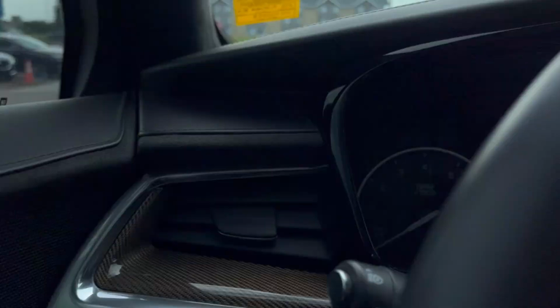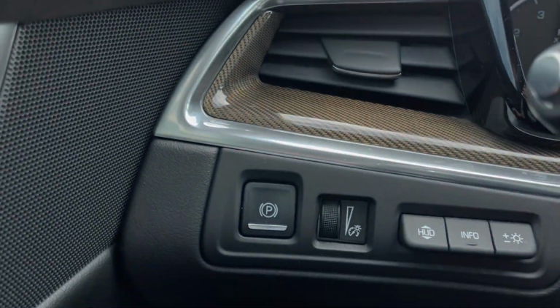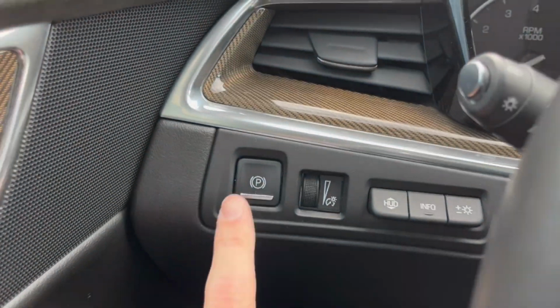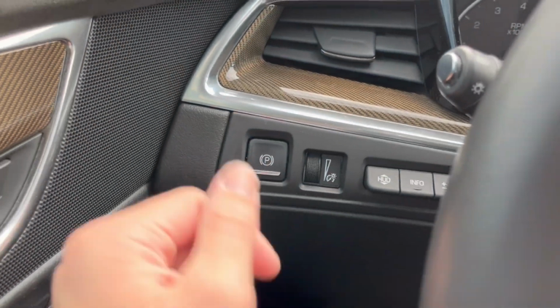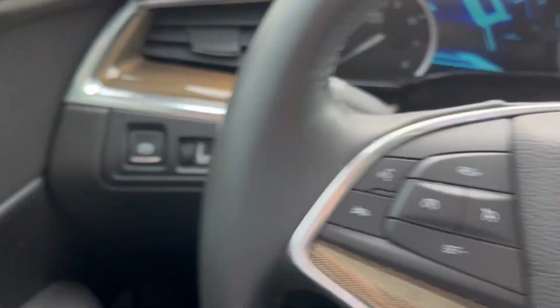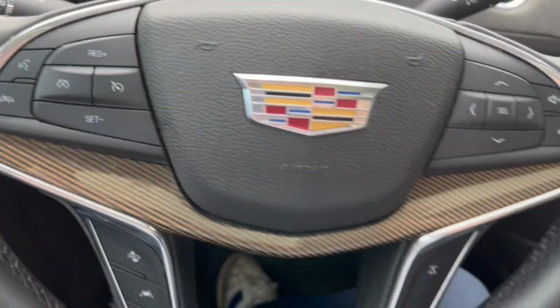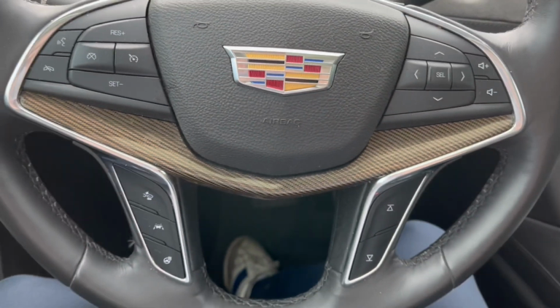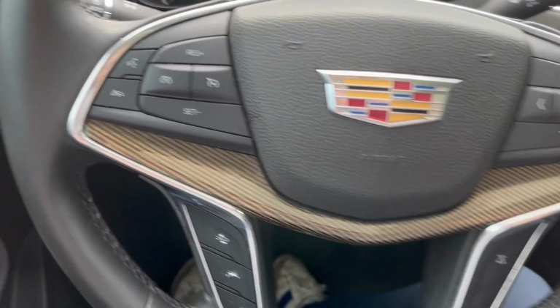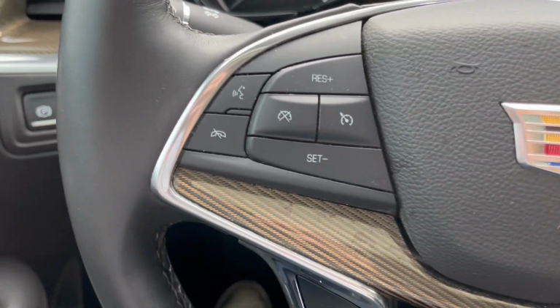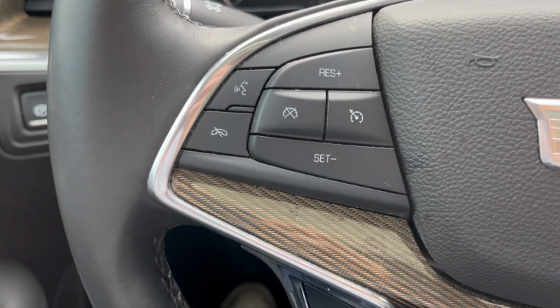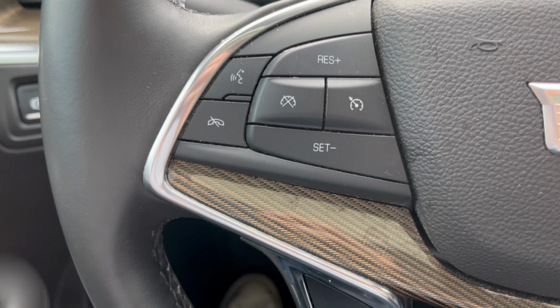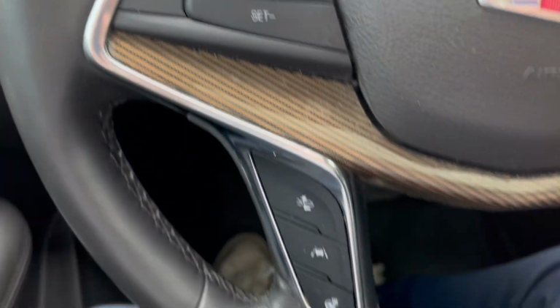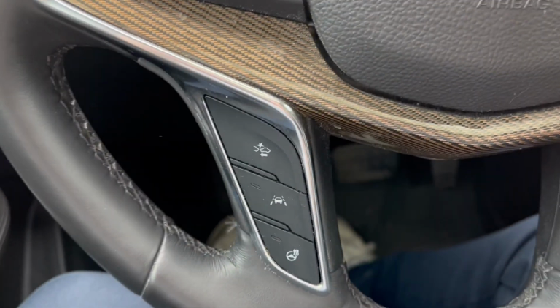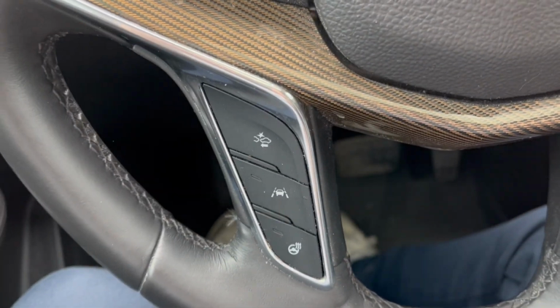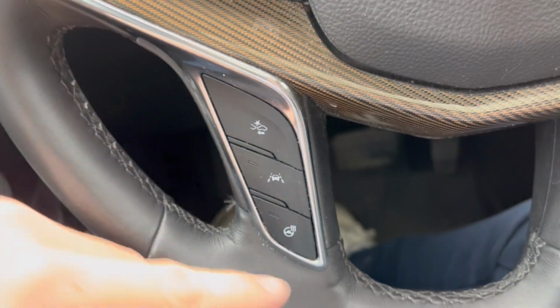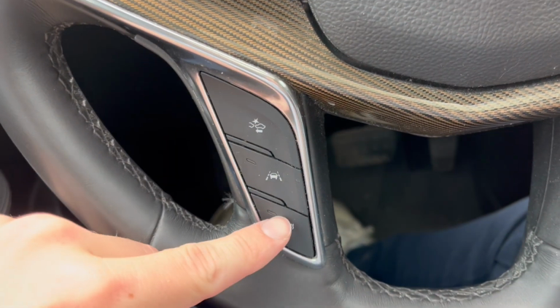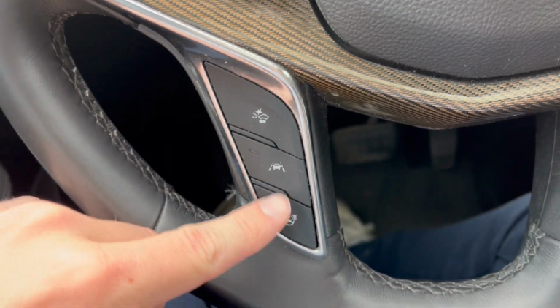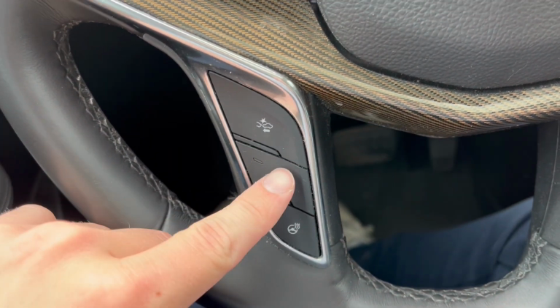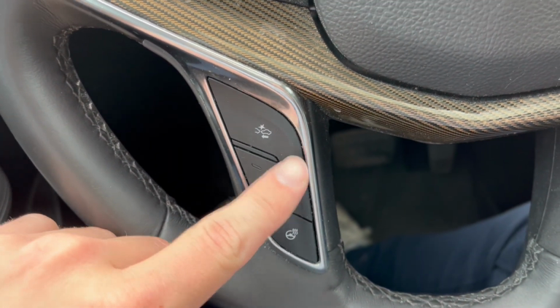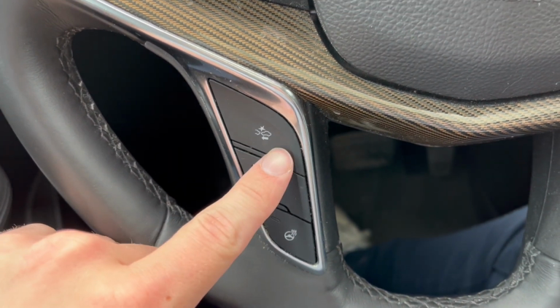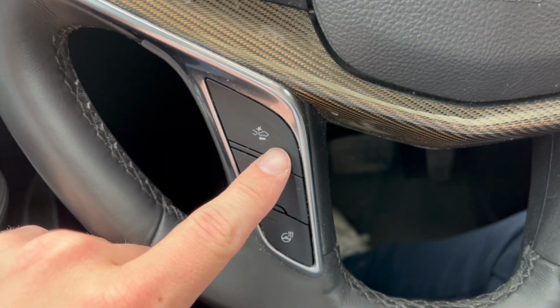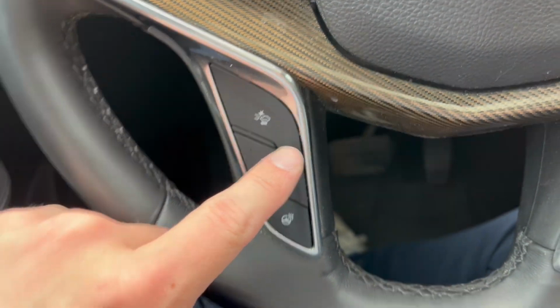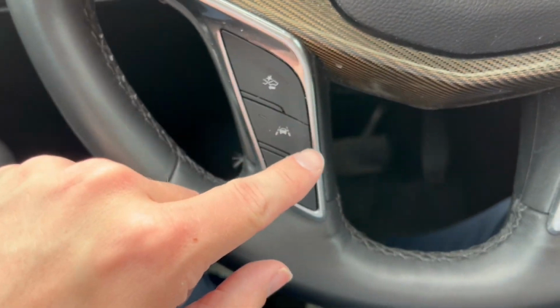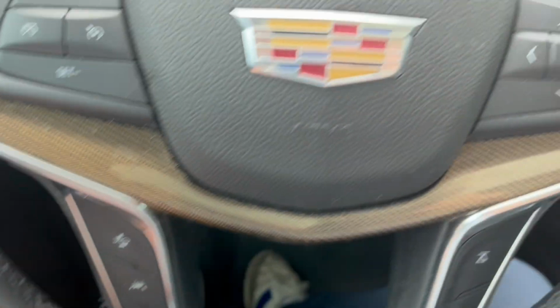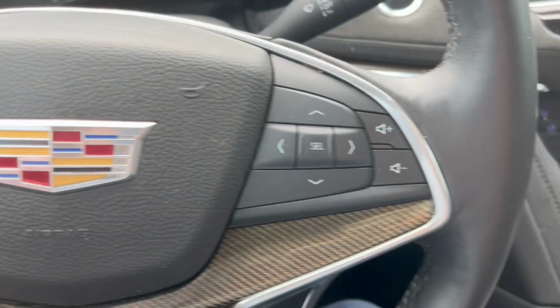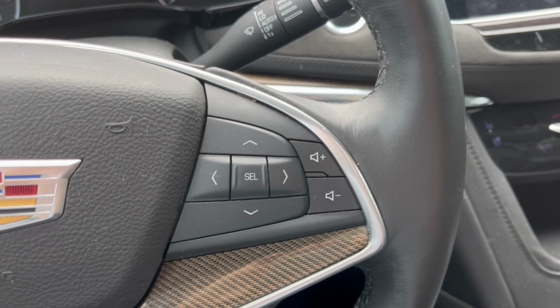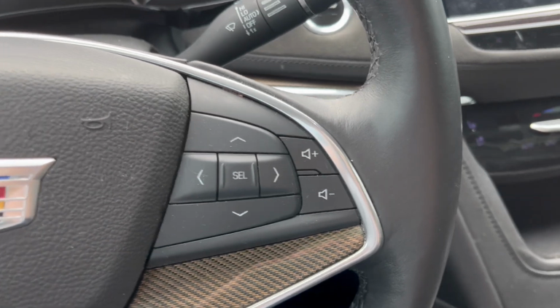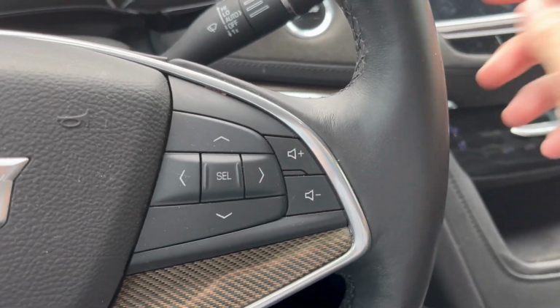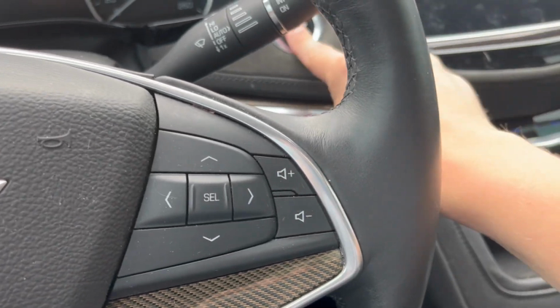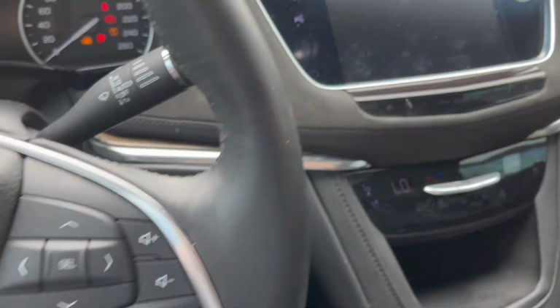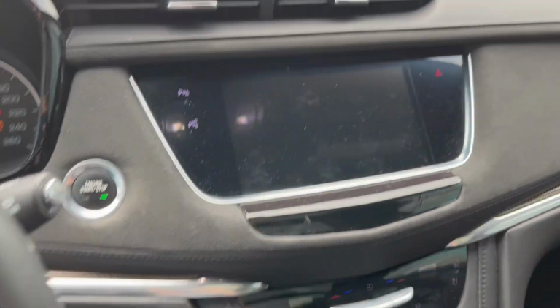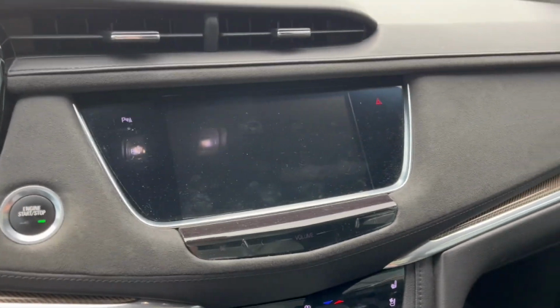Just to the left you'll find the power park brake. Taking a look at the steering wheel, to the left we have the cruise control, down below that is the heated steering wheel, forward collision alert, and the lane keep assist. To the right we have the cluster as well as audio controls.